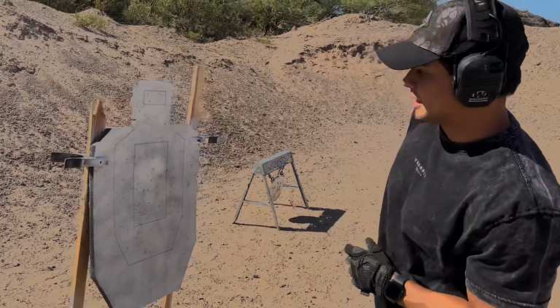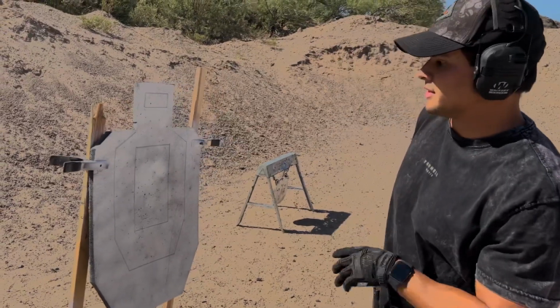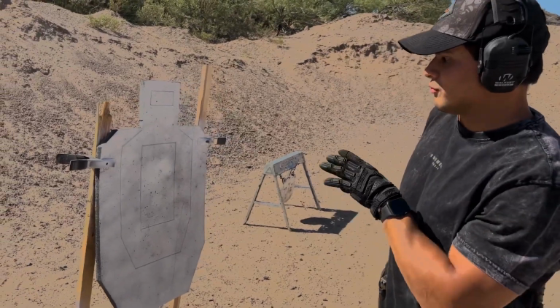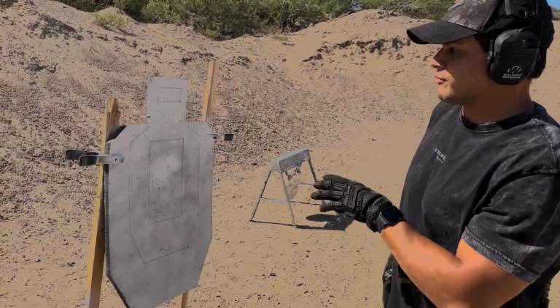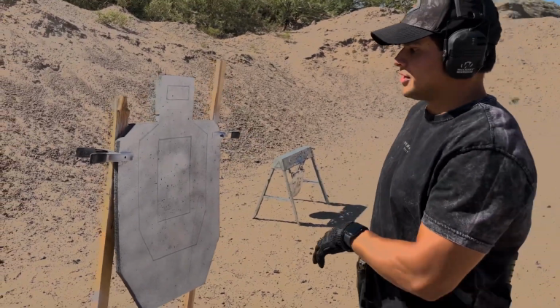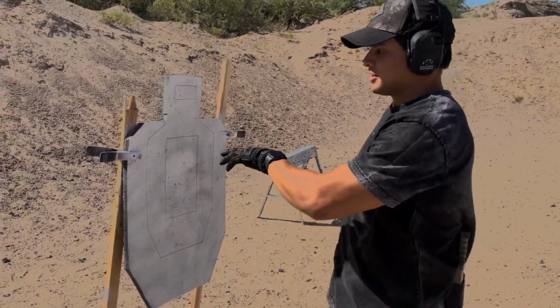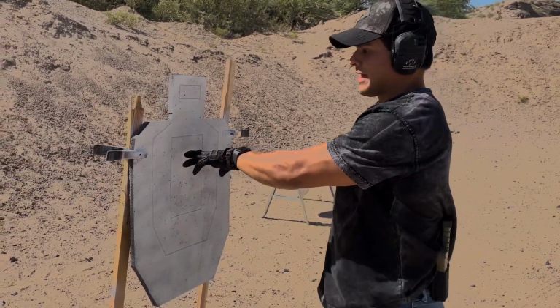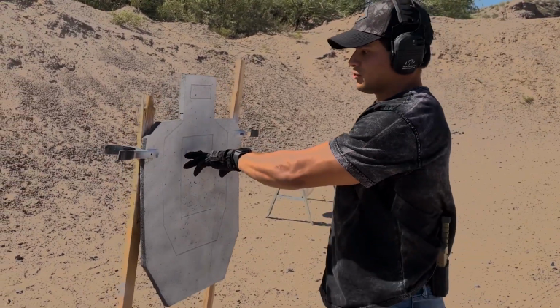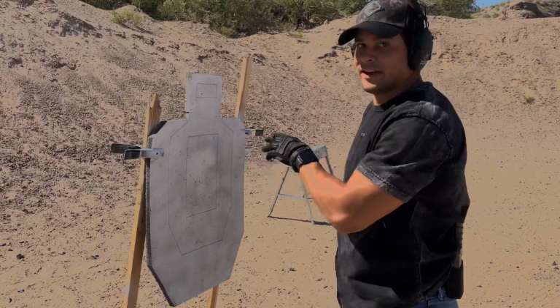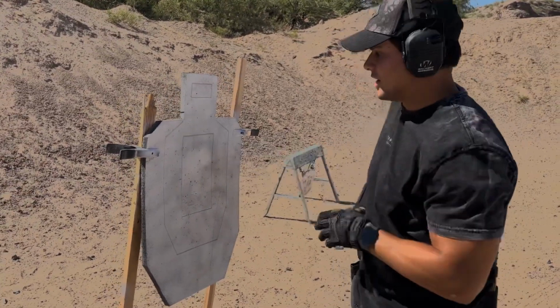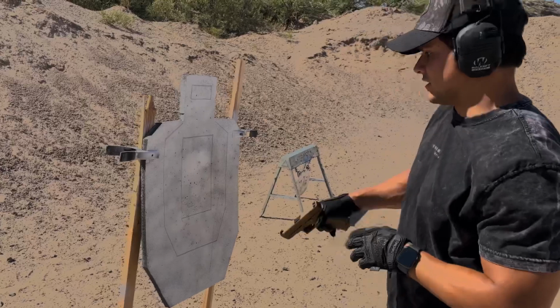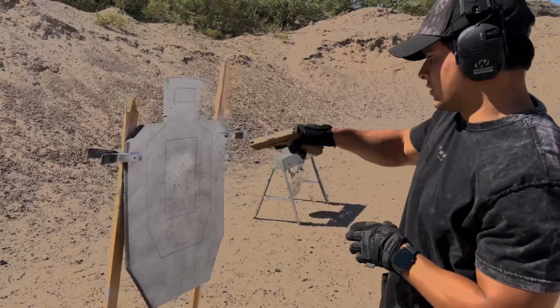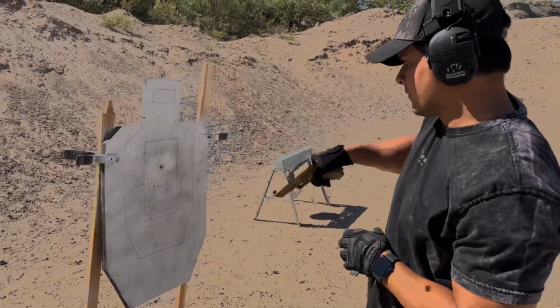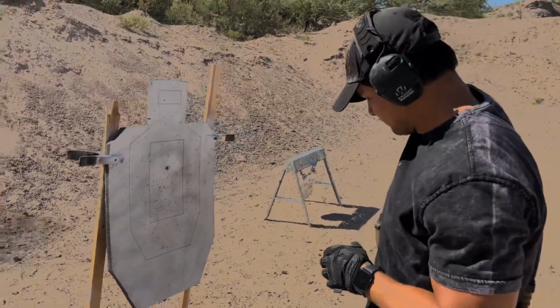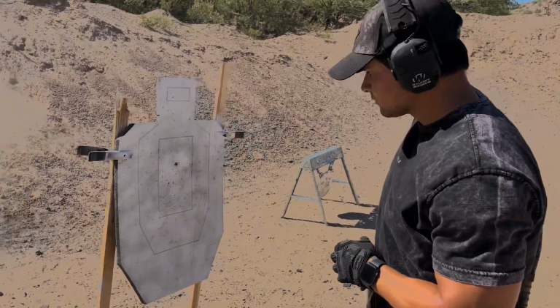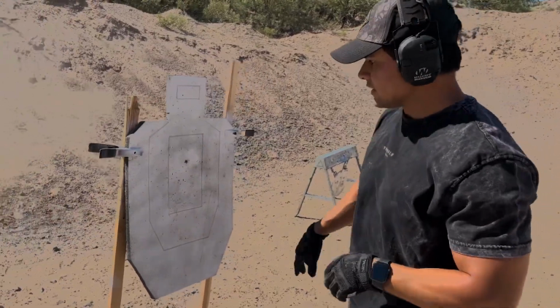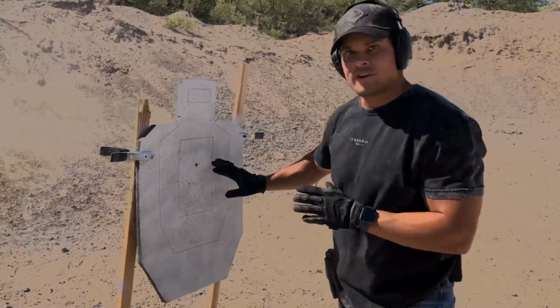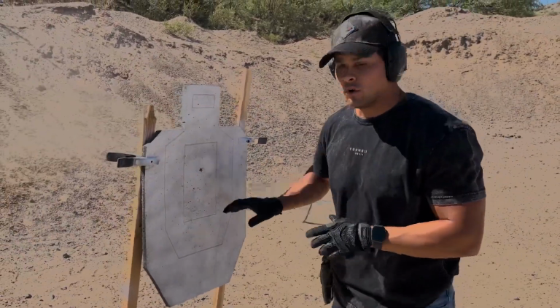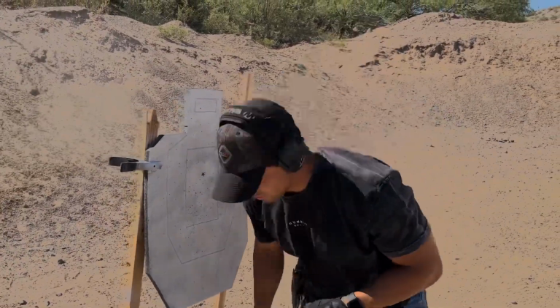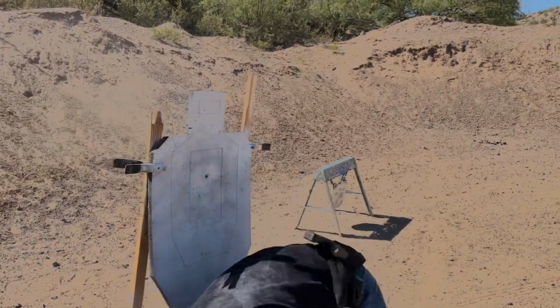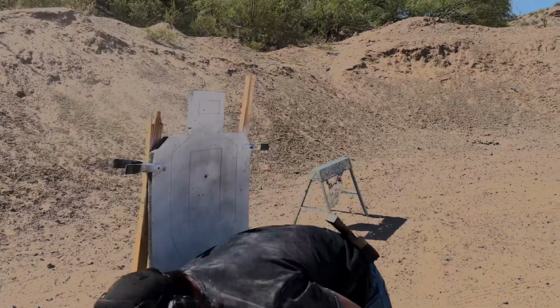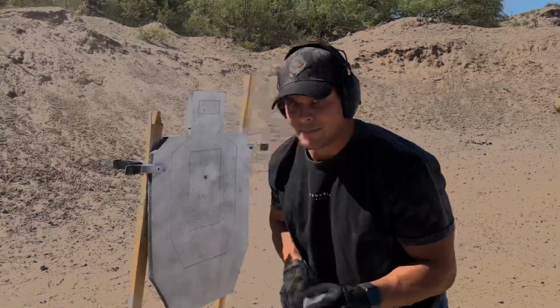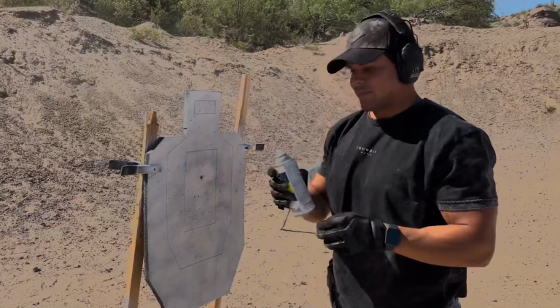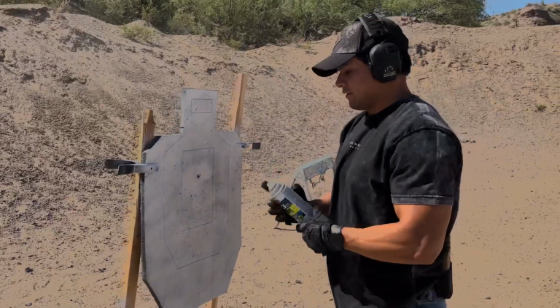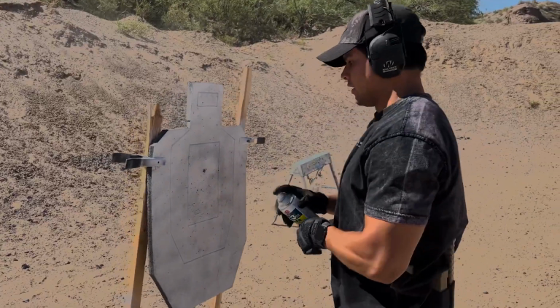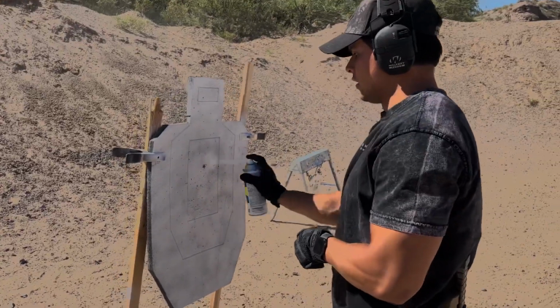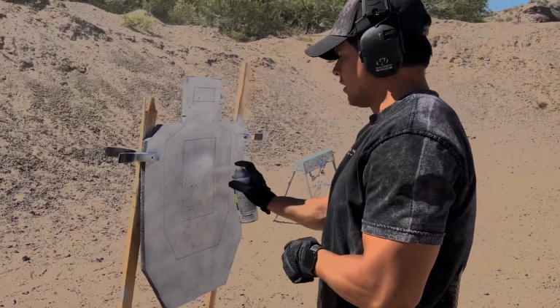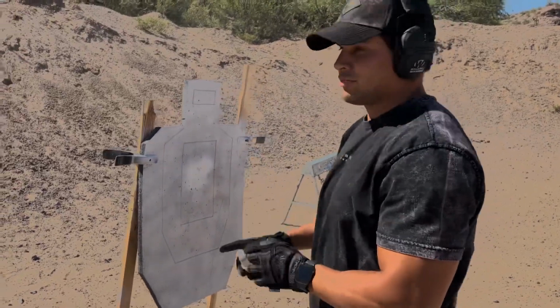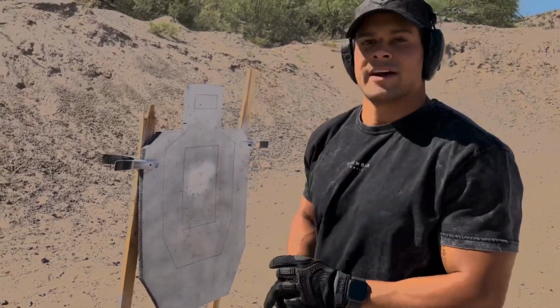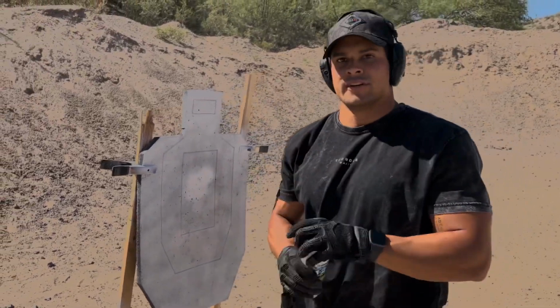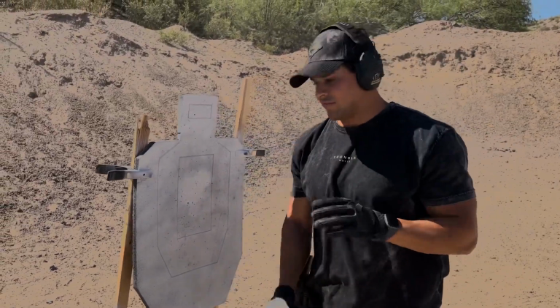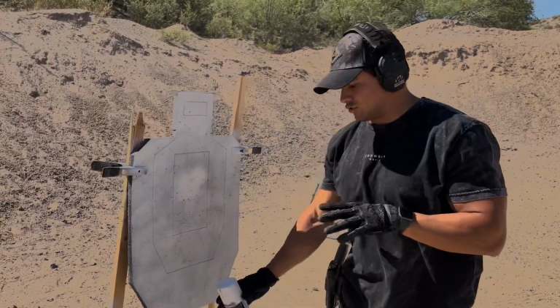It has reactive properties, so as the bullet passes through, the paint rubs off, as you can see. And there is no hole there, so you go ahead, grab a can of spray paint, spray paint right over and it's ready for the next drill.